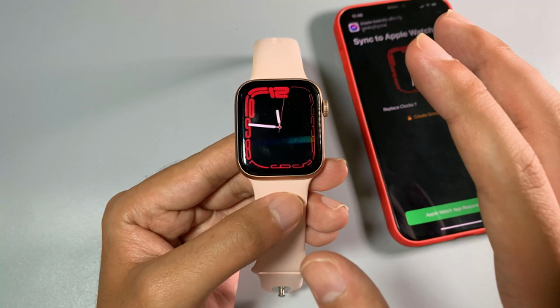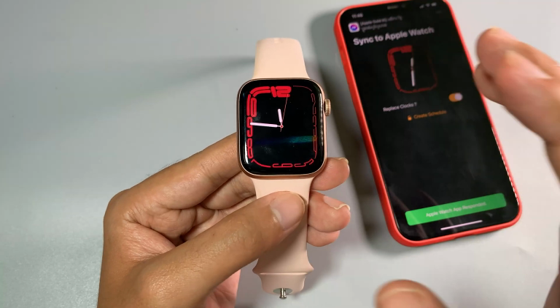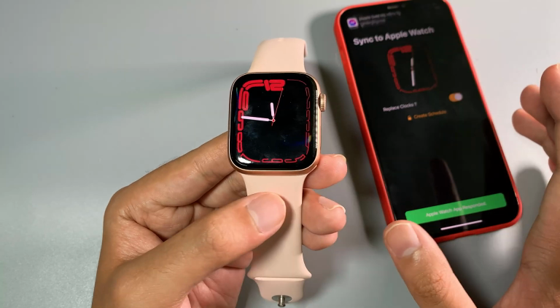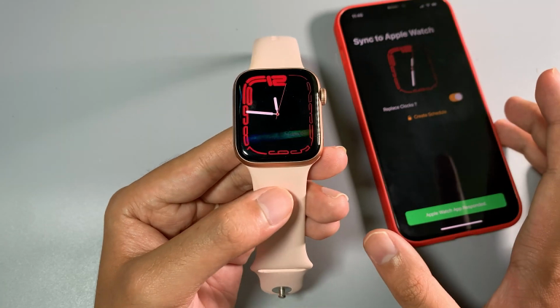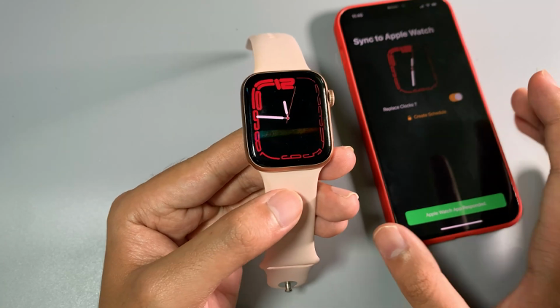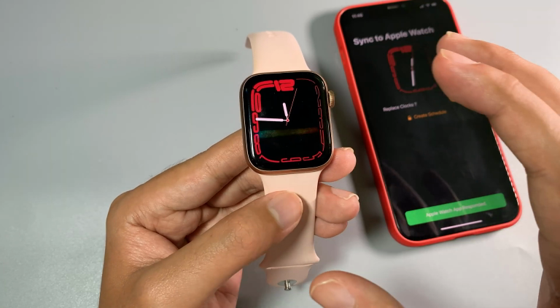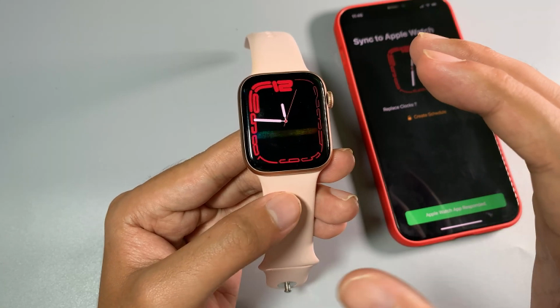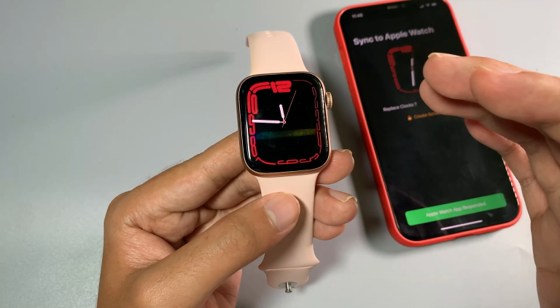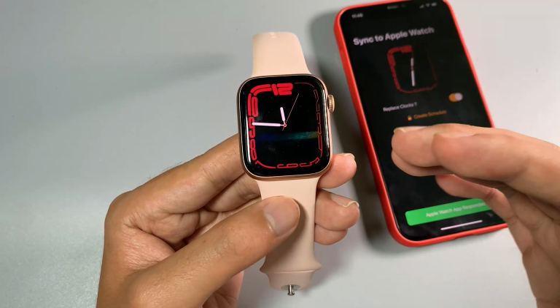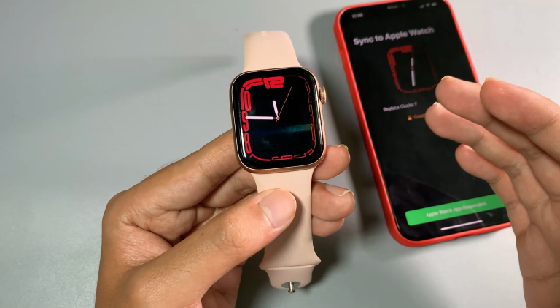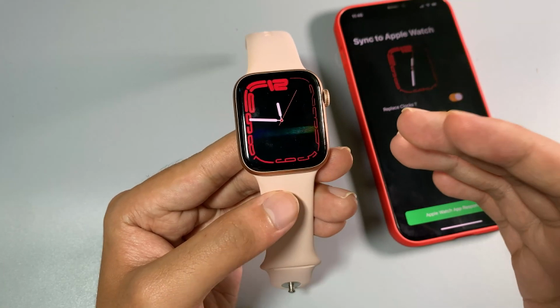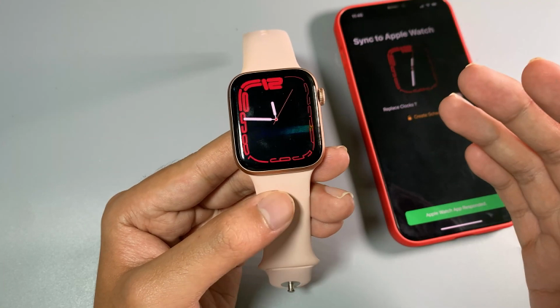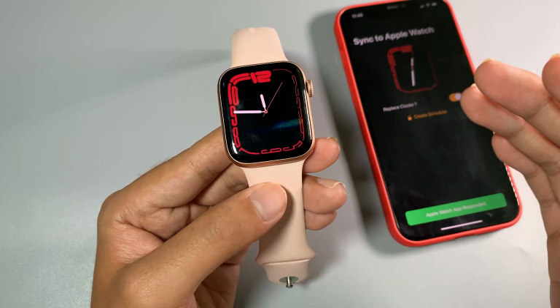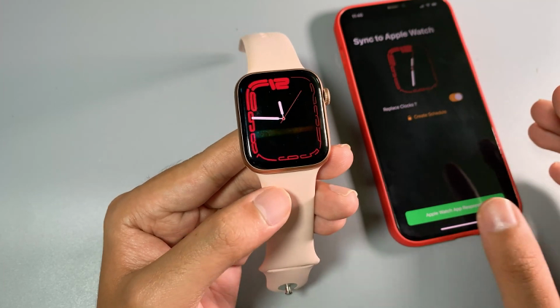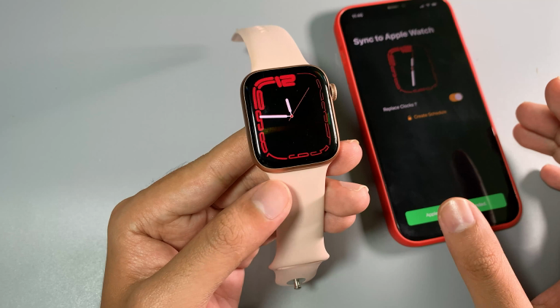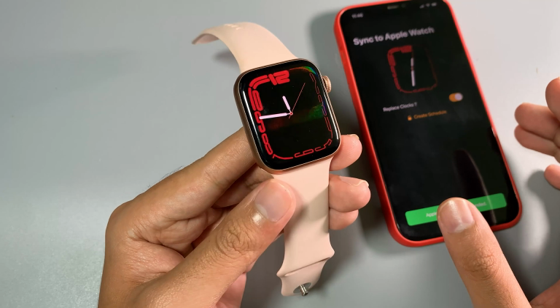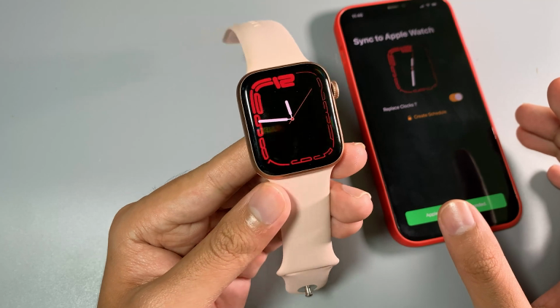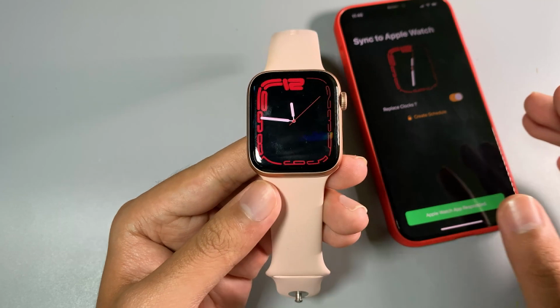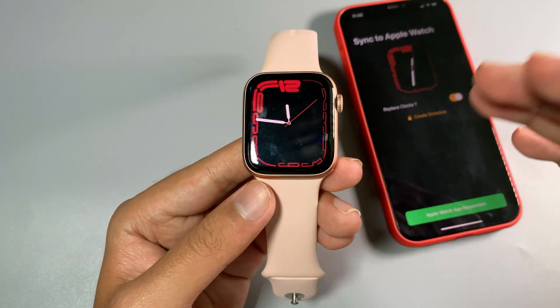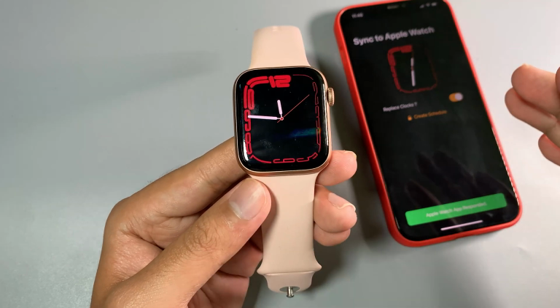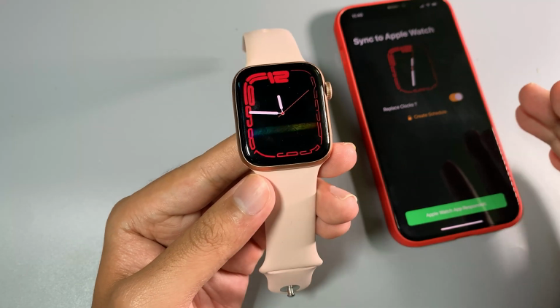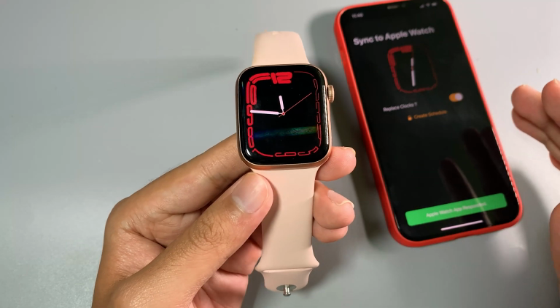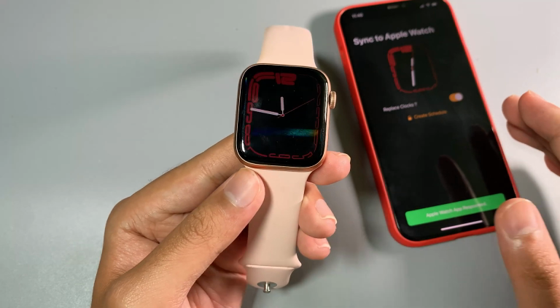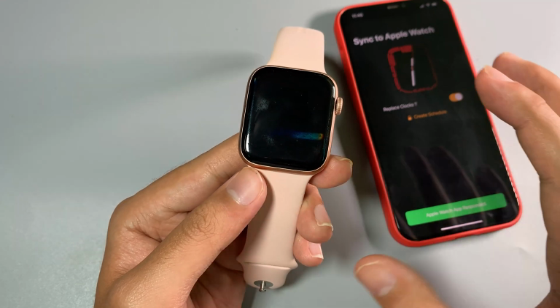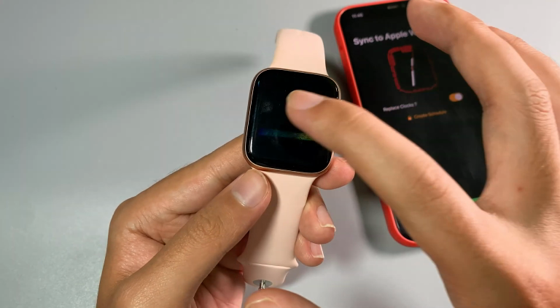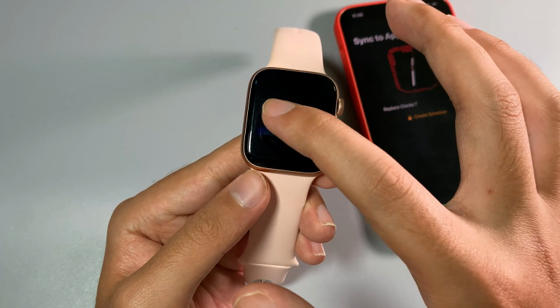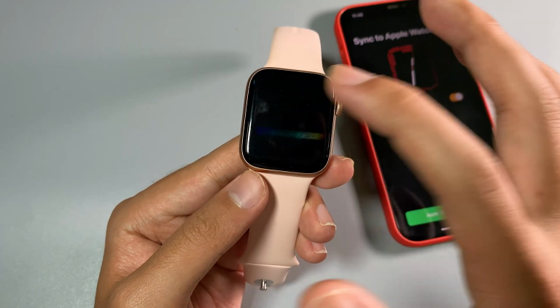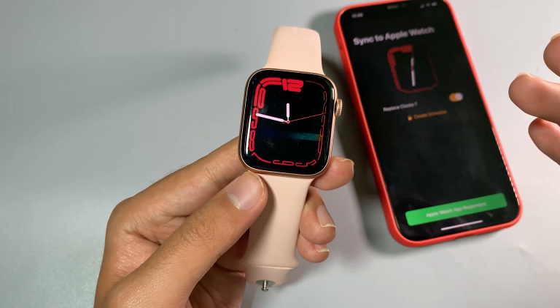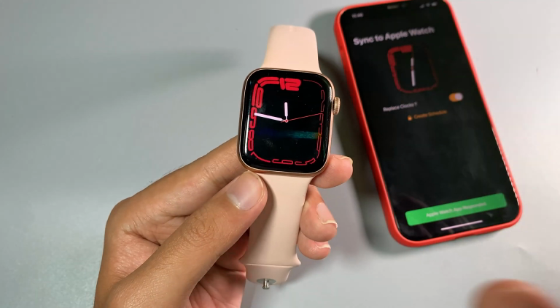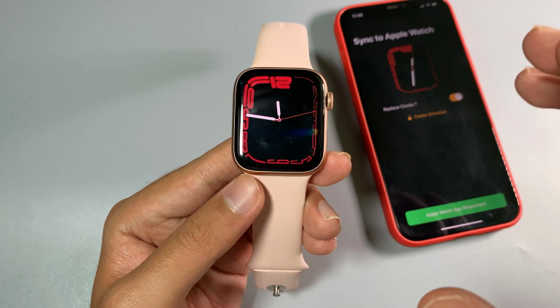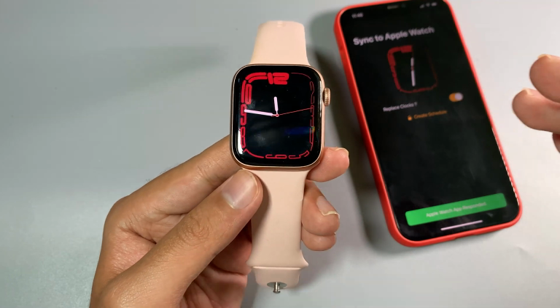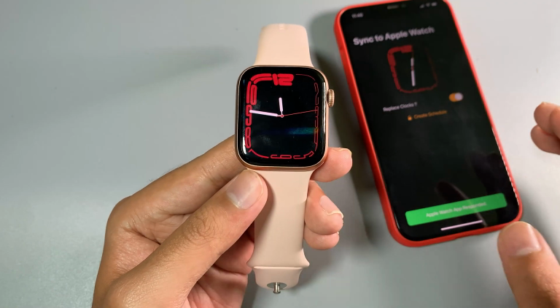Today I would like to share more about the Apple Watch Series 1 watch face, and you can get it on any of your older Apple Watches. I have done this kind of video before, but now I have more to share with you.